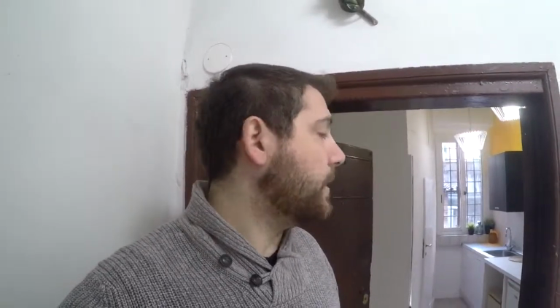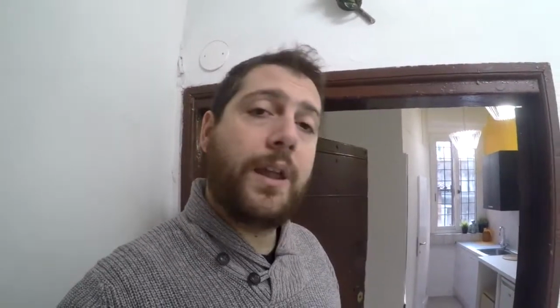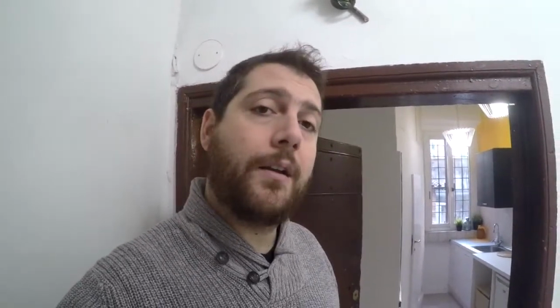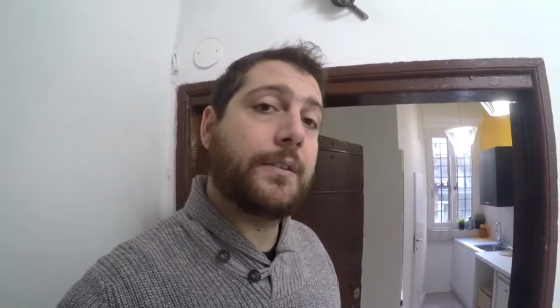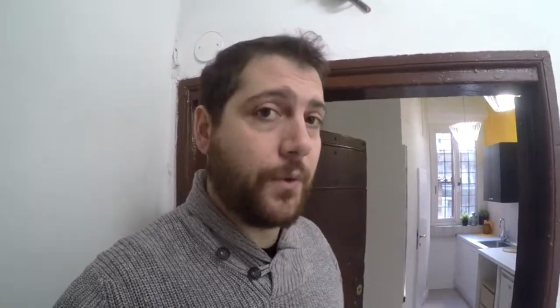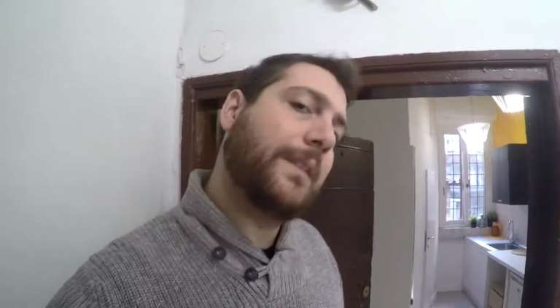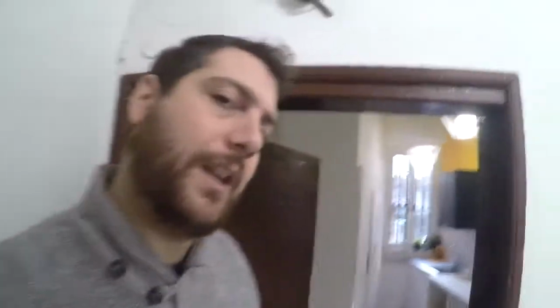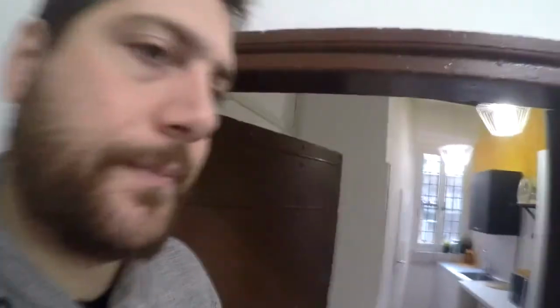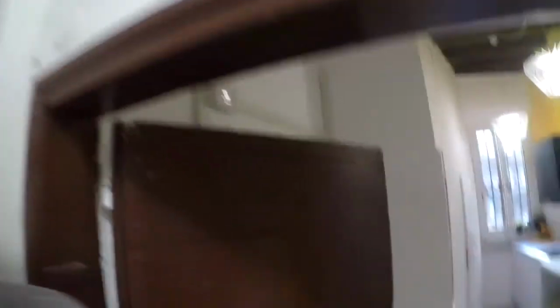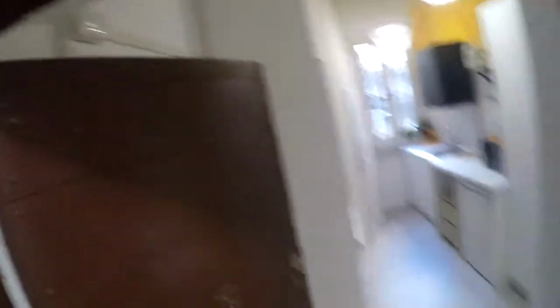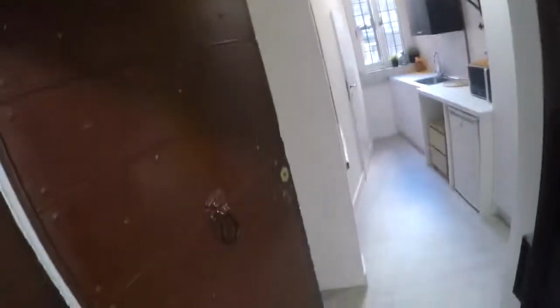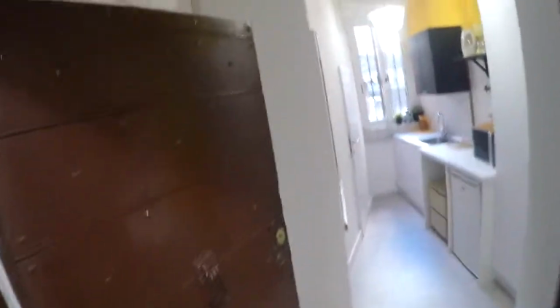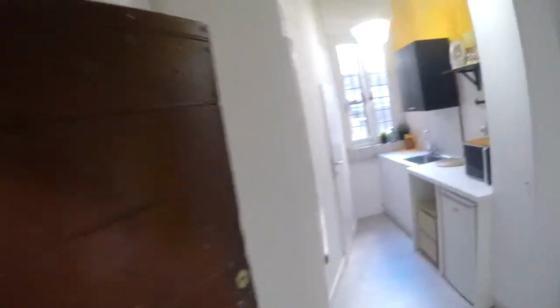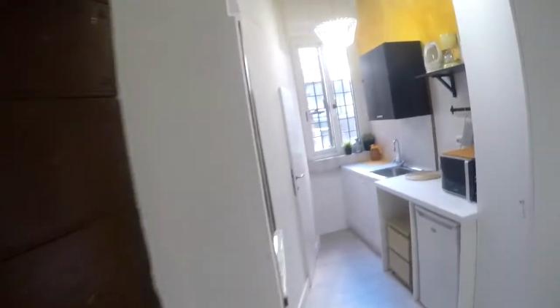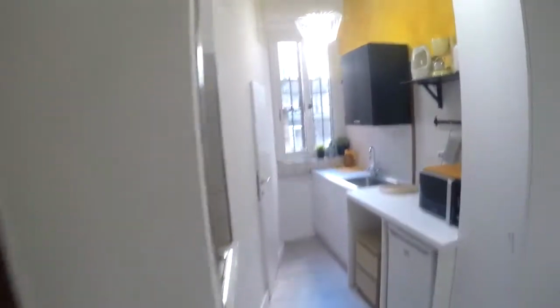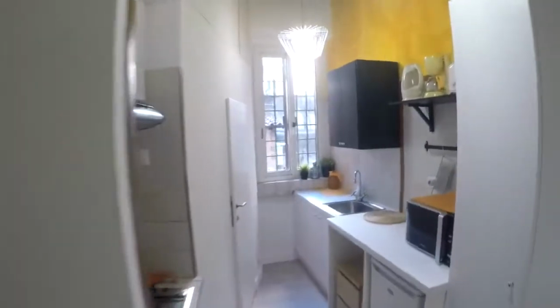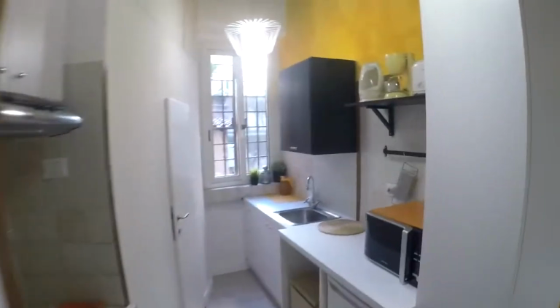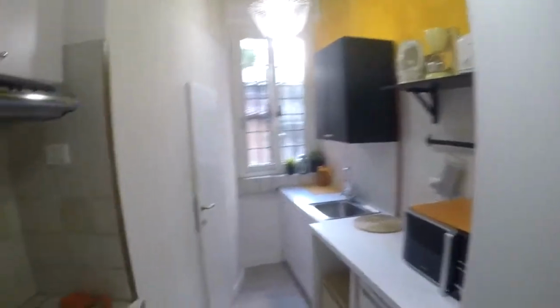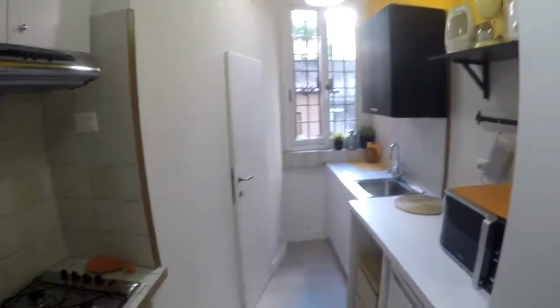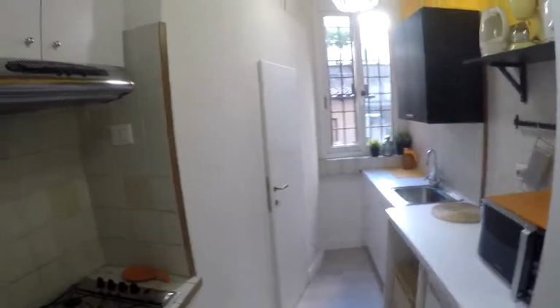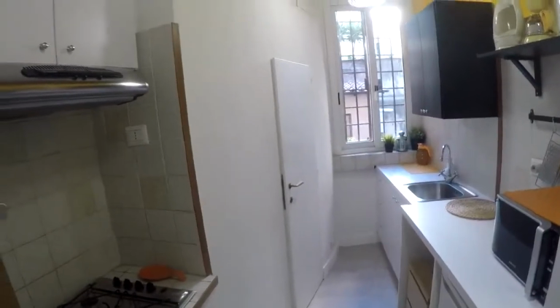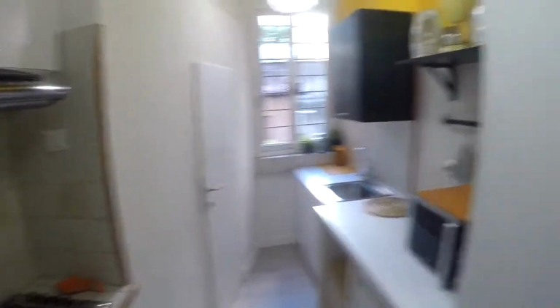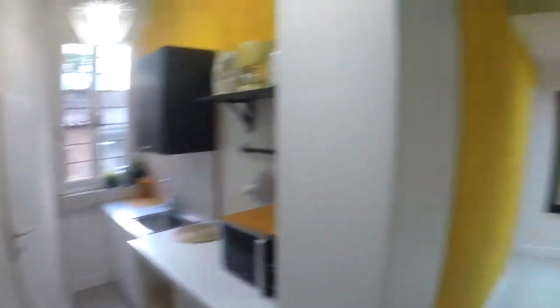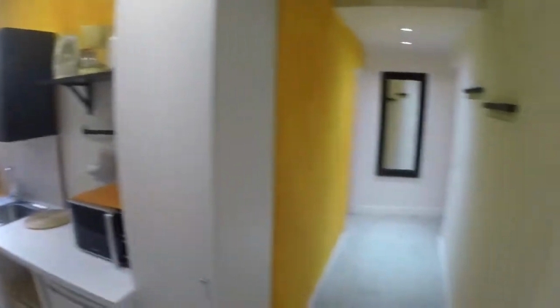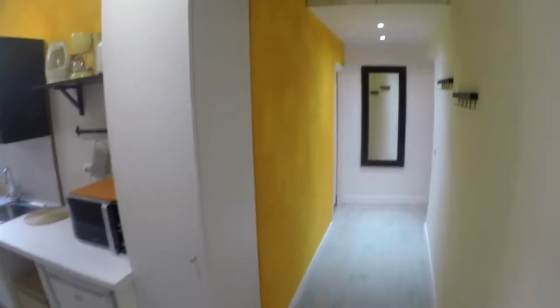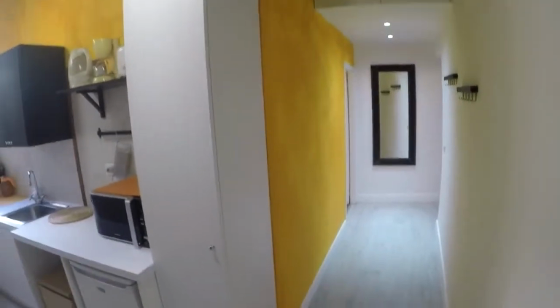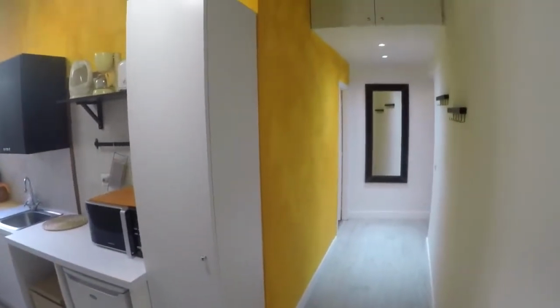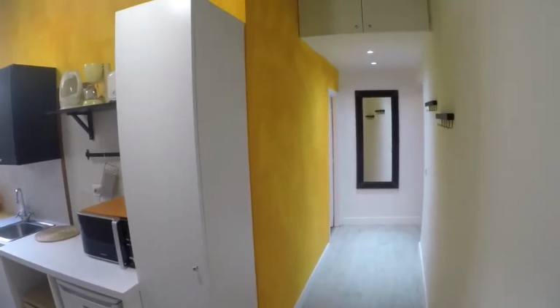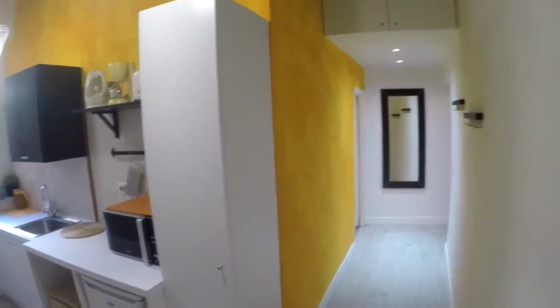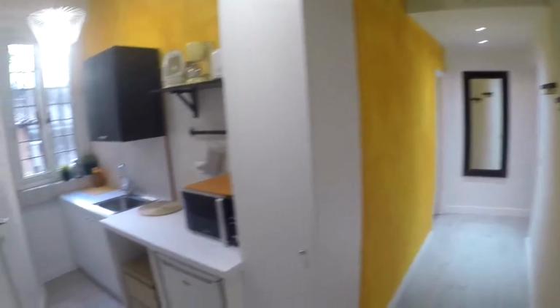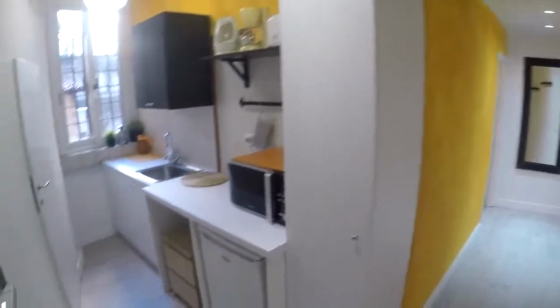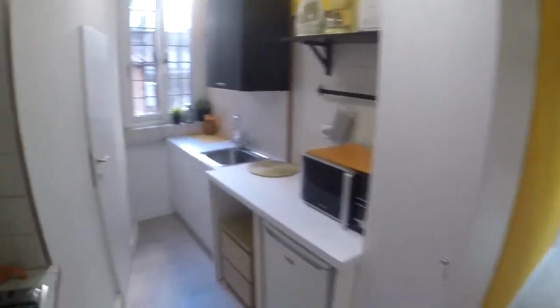Here we are at the first floor. Let's check it out. We start from the entrance here. As you can see, this is a very luminous apartment and freshly renovated.